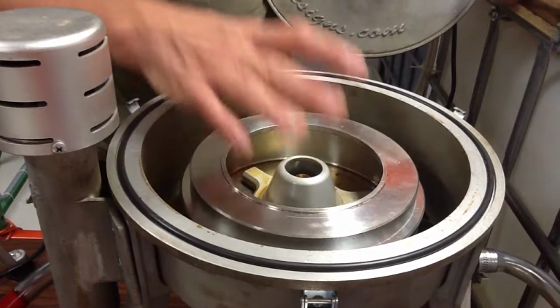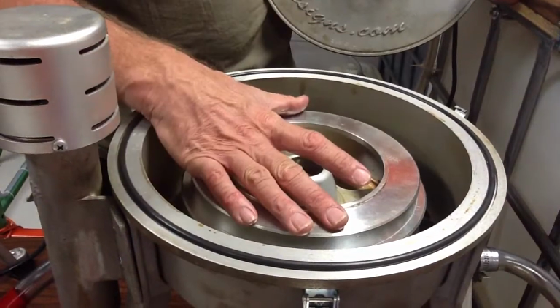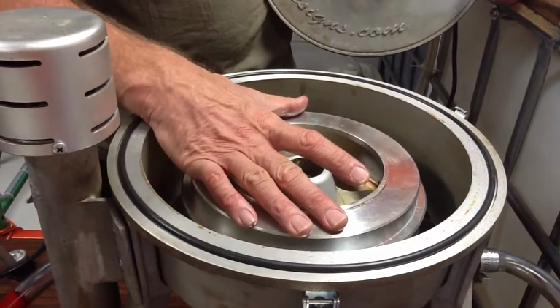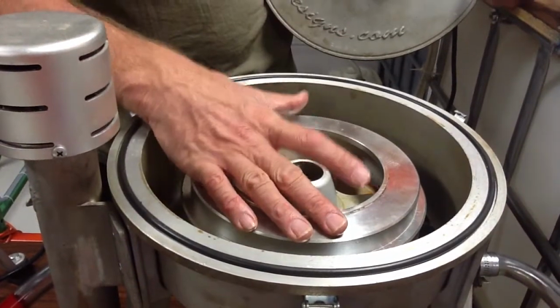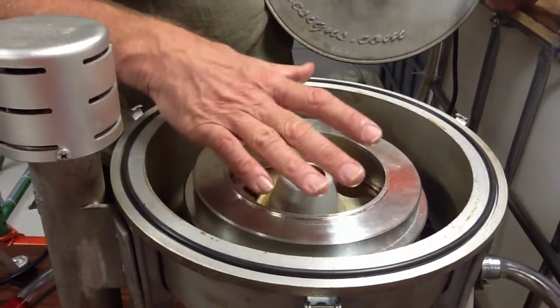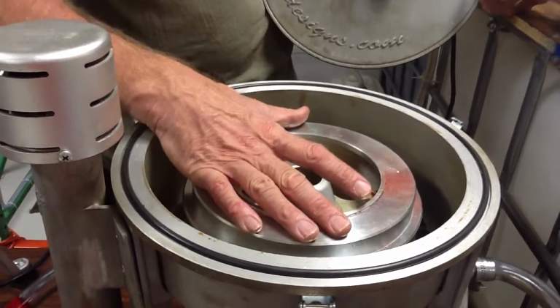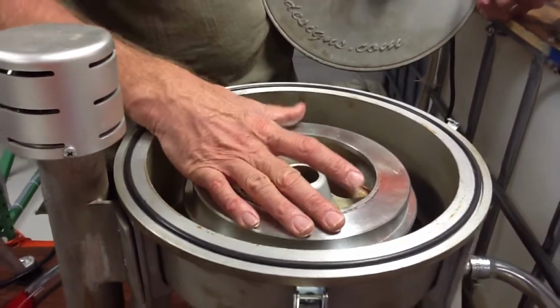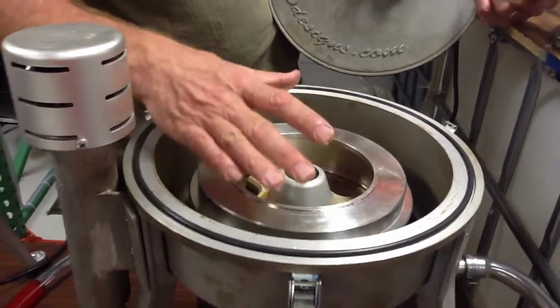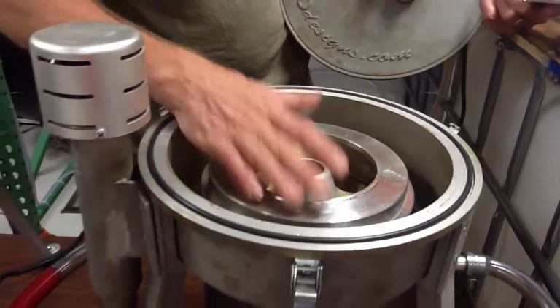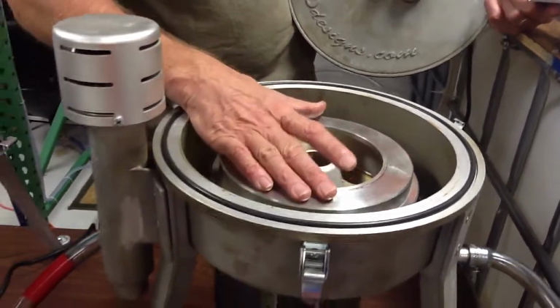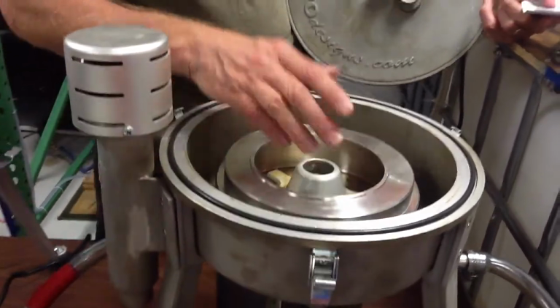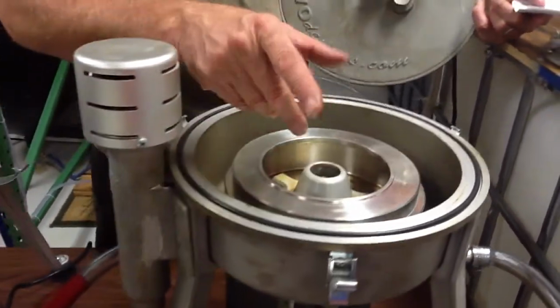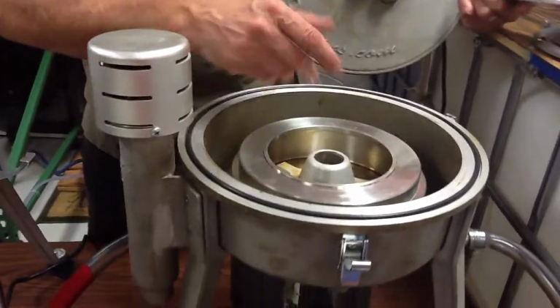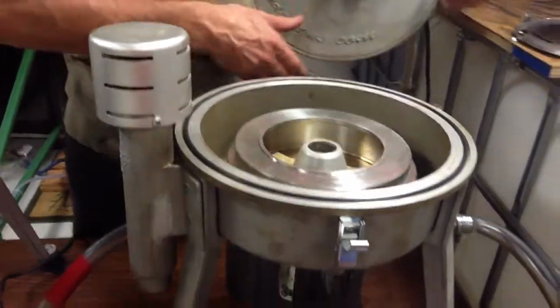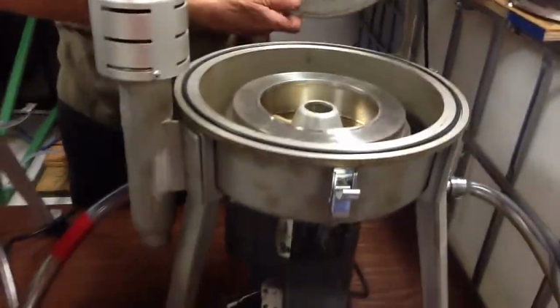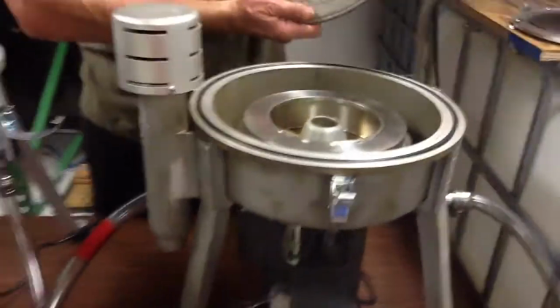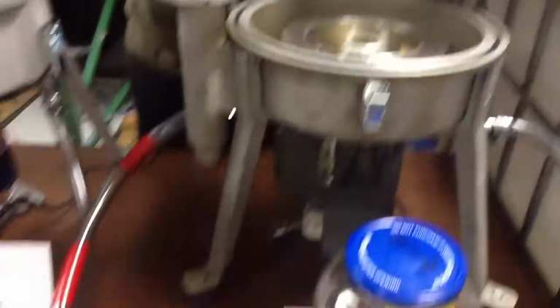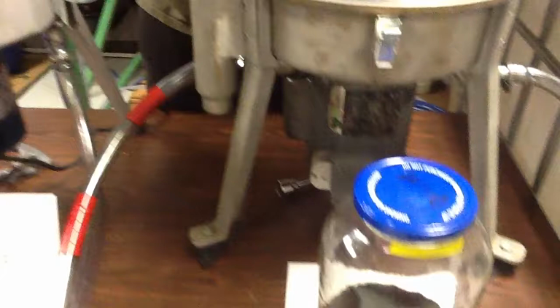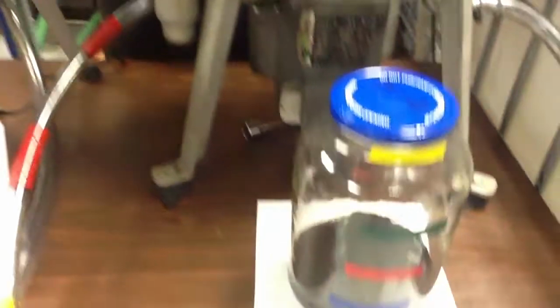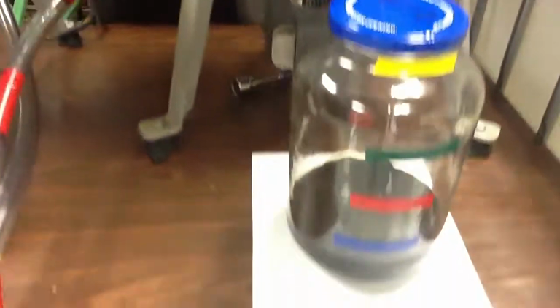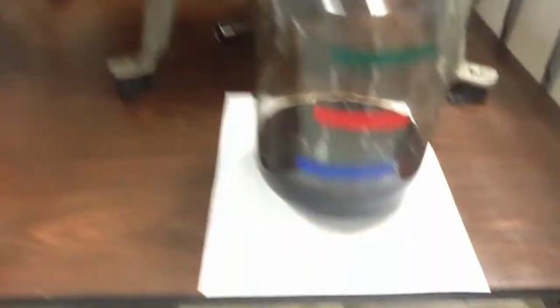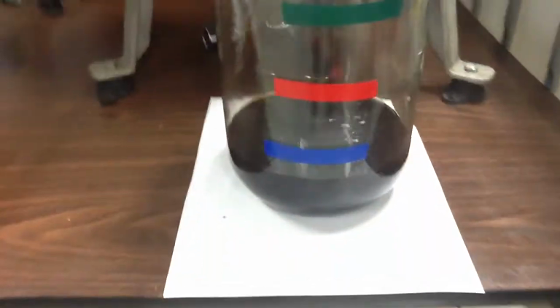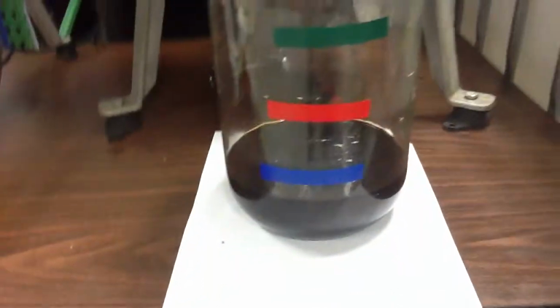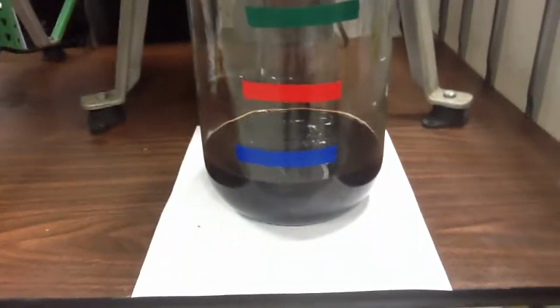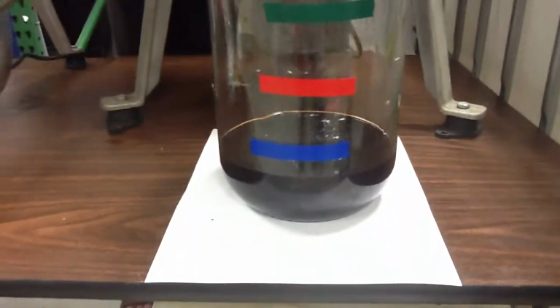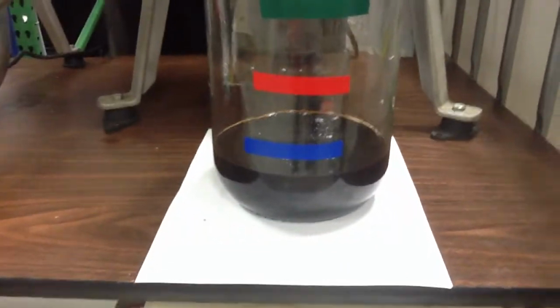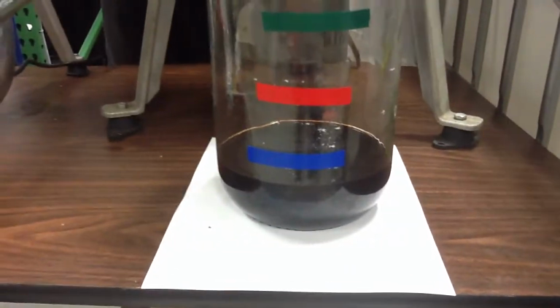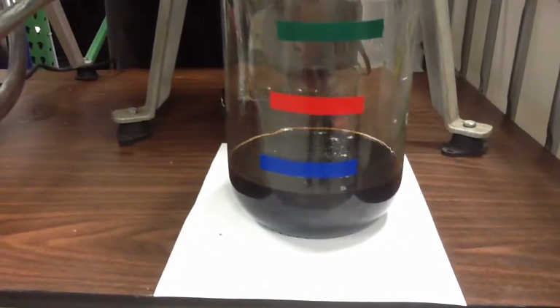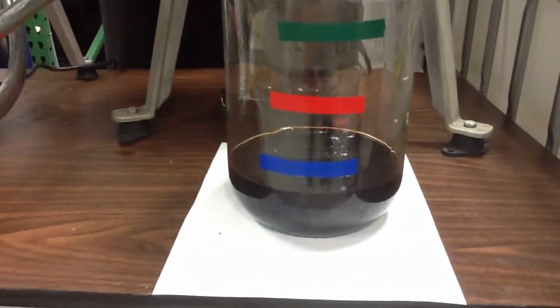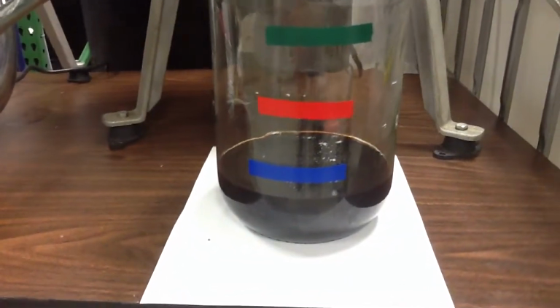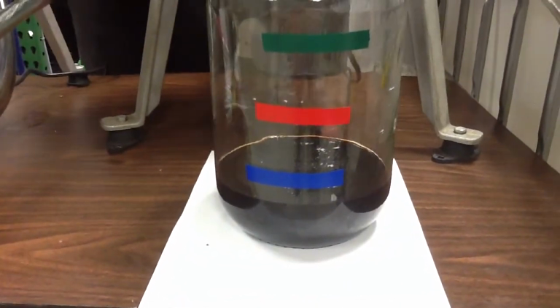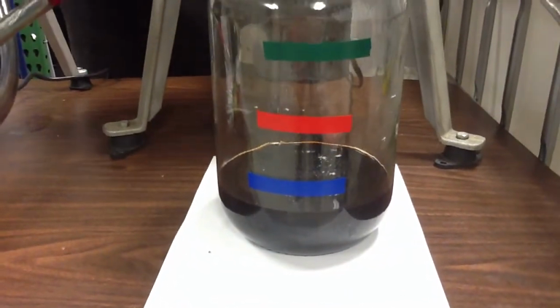We ran these units and then we drained them. This one here holds just a little over two cups.